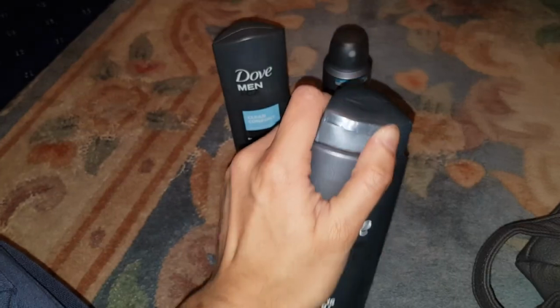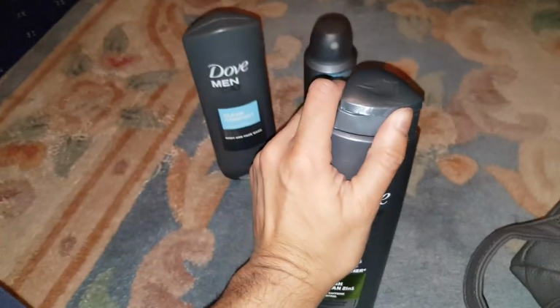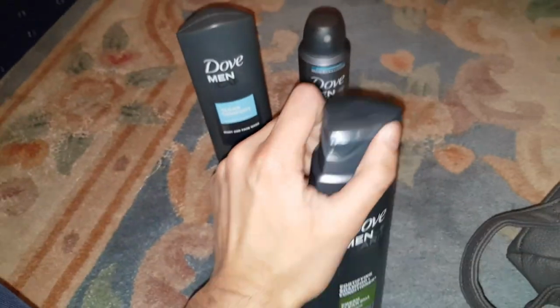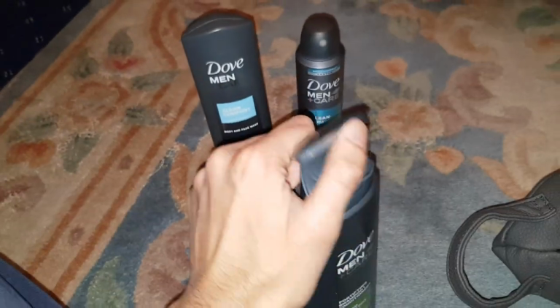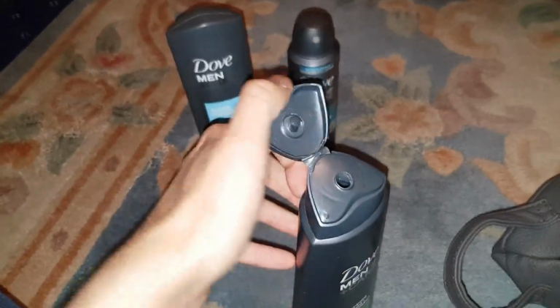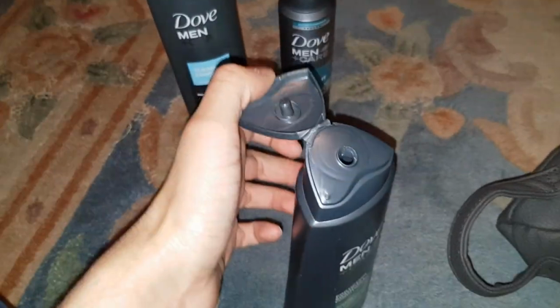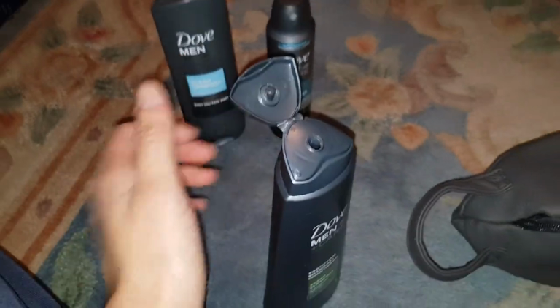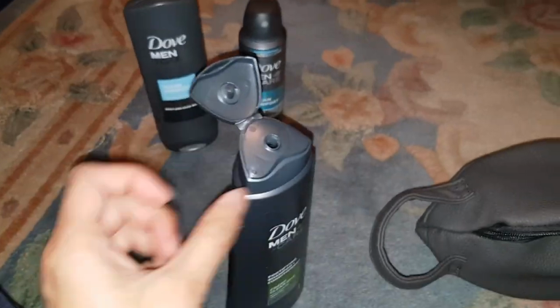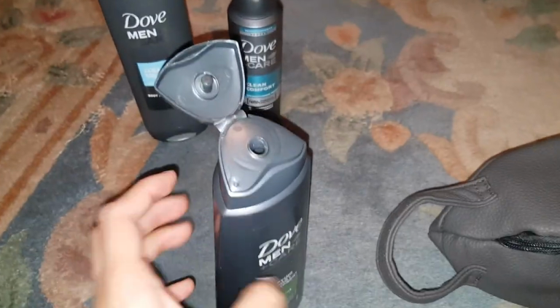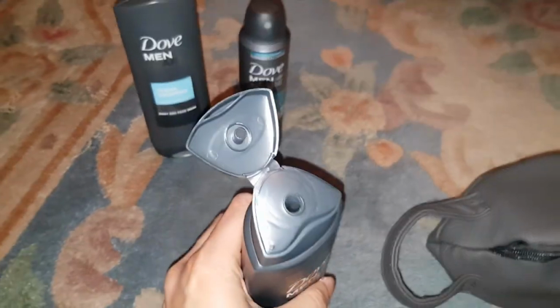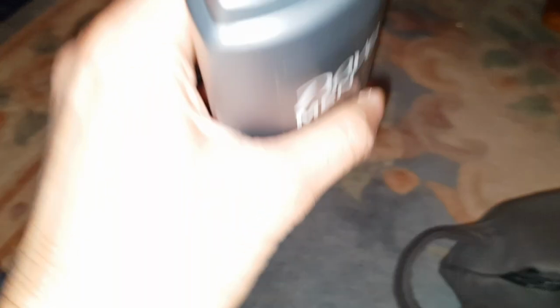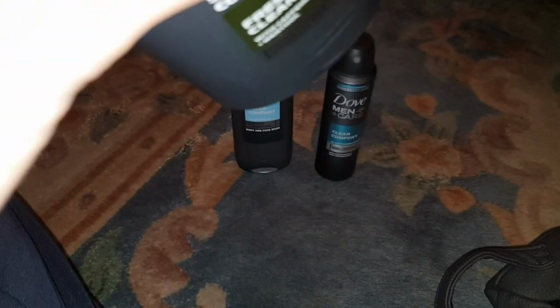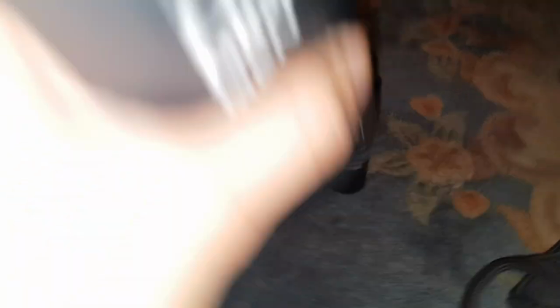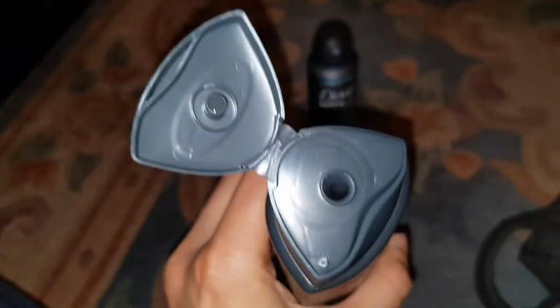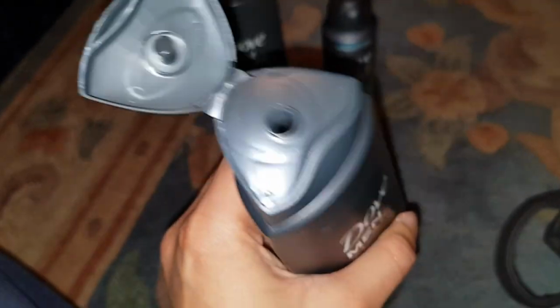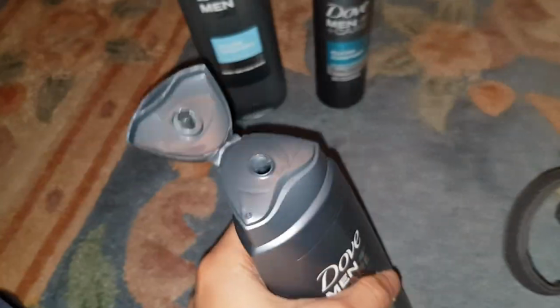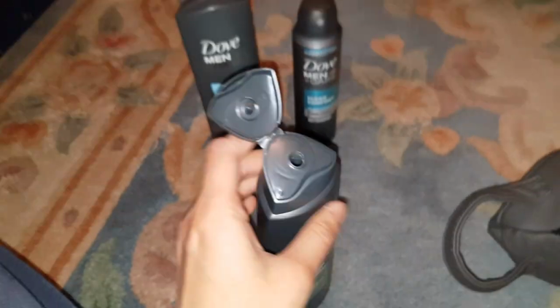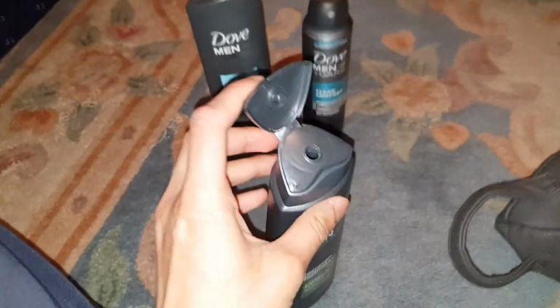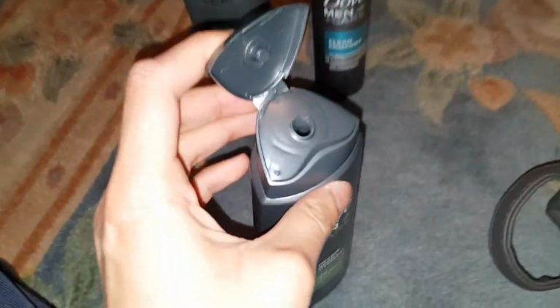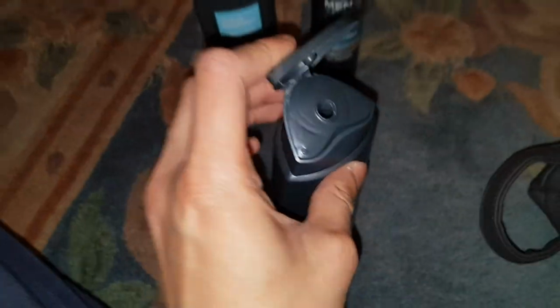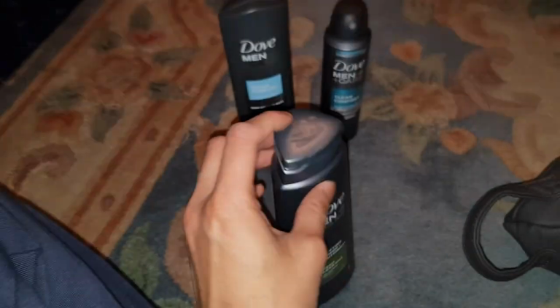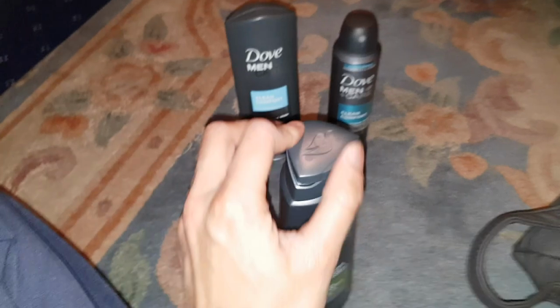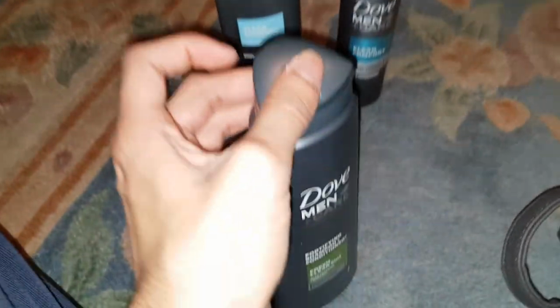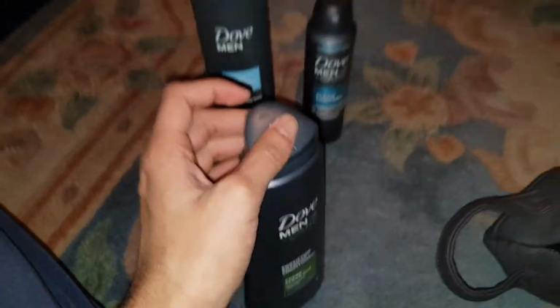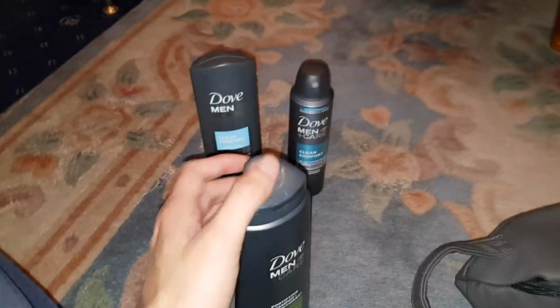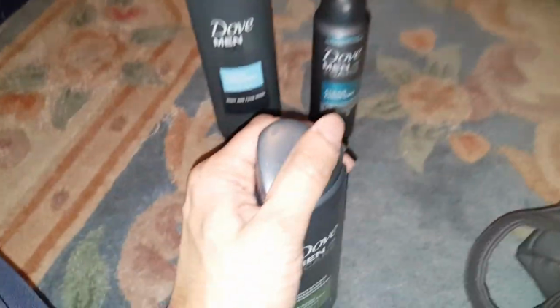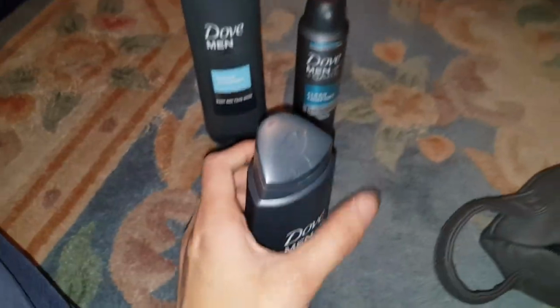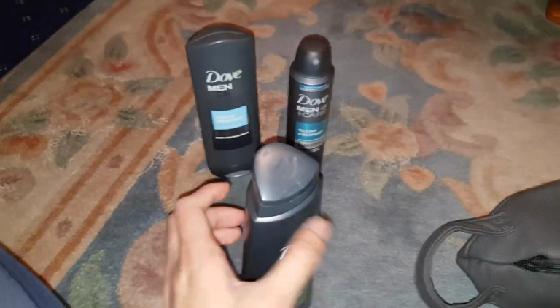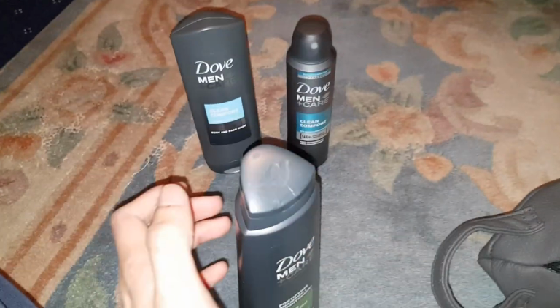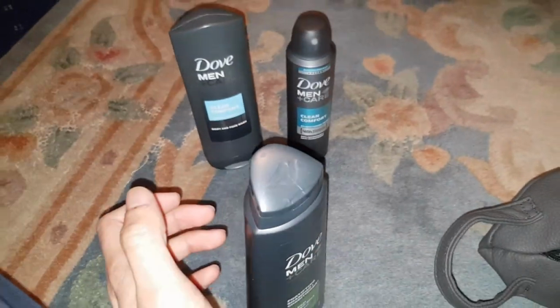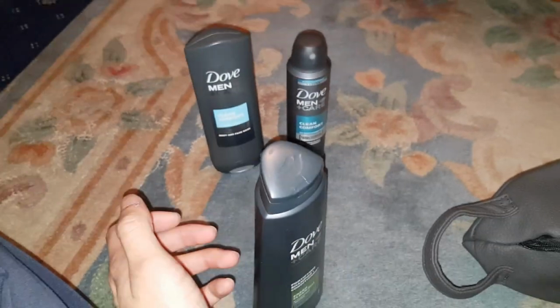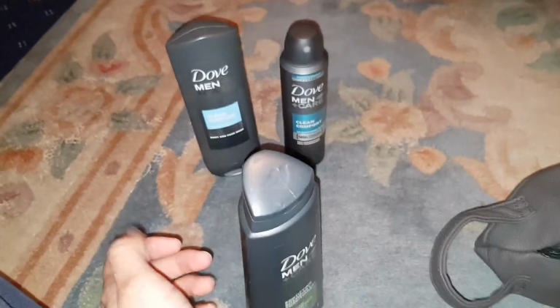And this is the shampoo. Like I said, it might irritate your scalp because of the ingredients. But it smells really good — it smells like a normal shampoo, like Head and Shoulders. So yeah, the only way I'll know if it's any good is if I try it out.